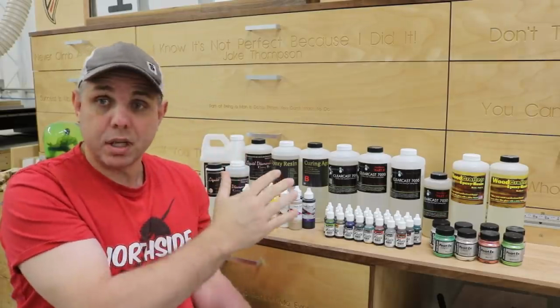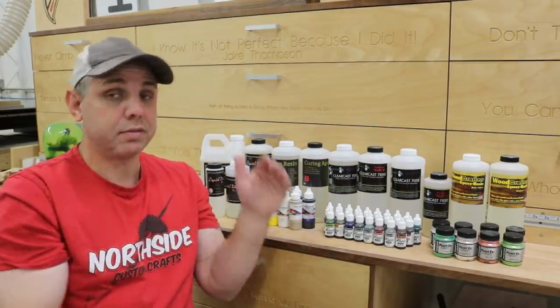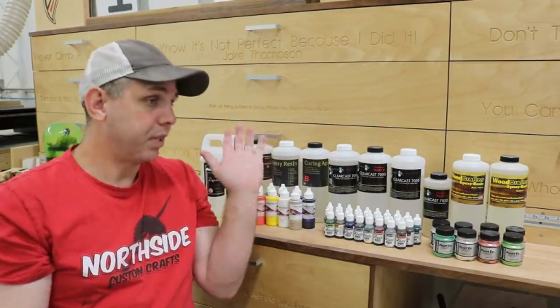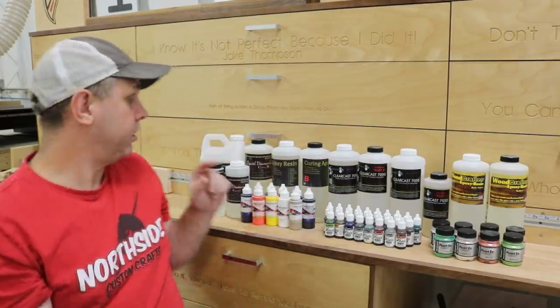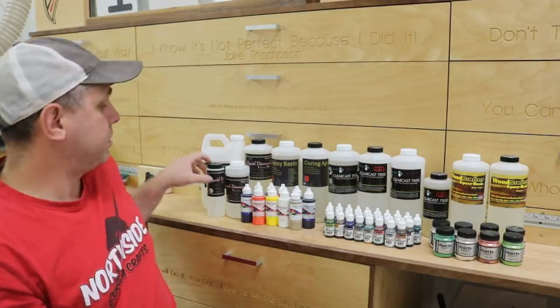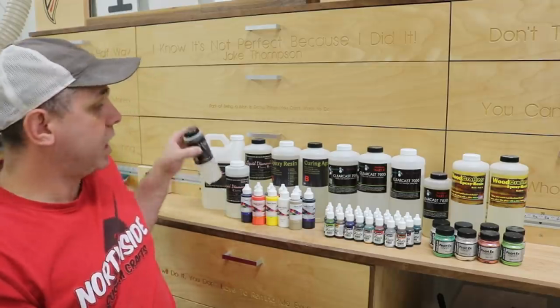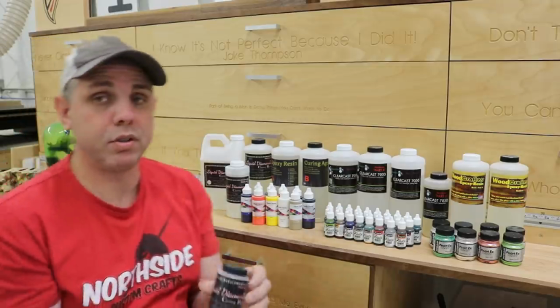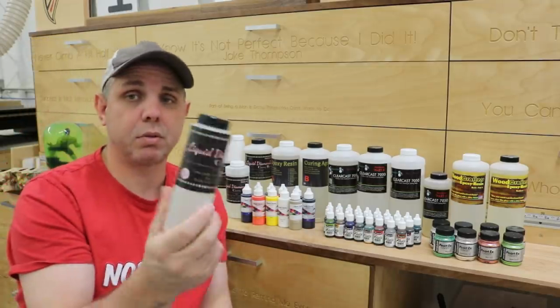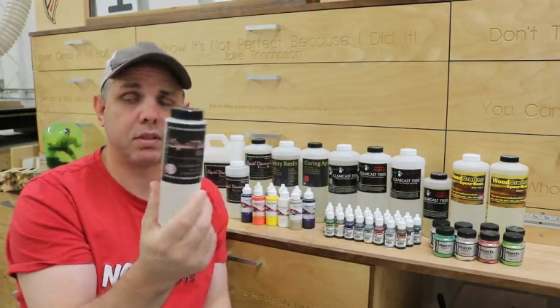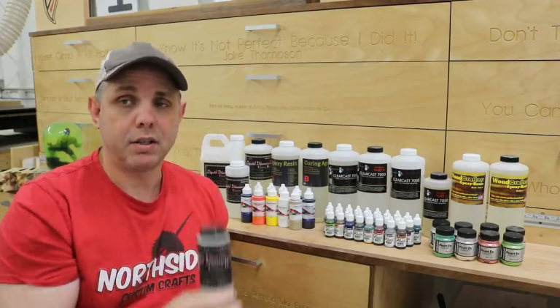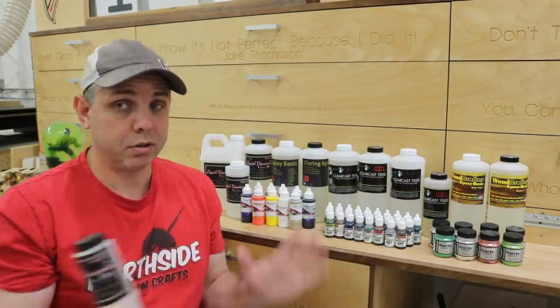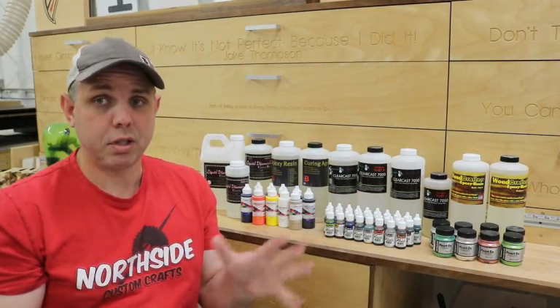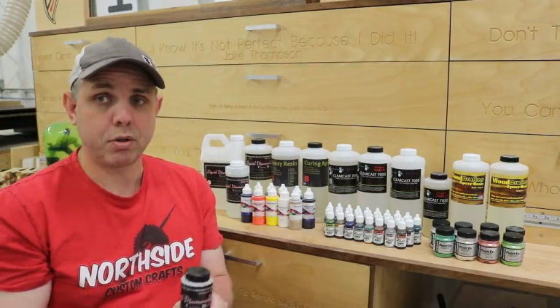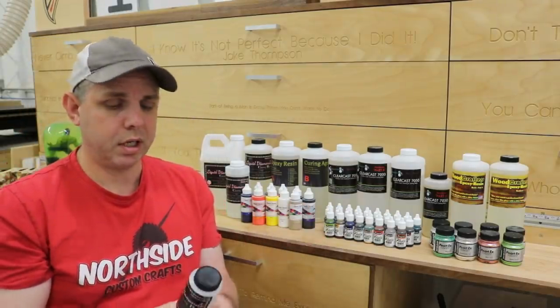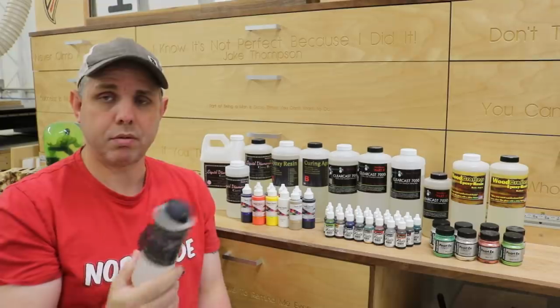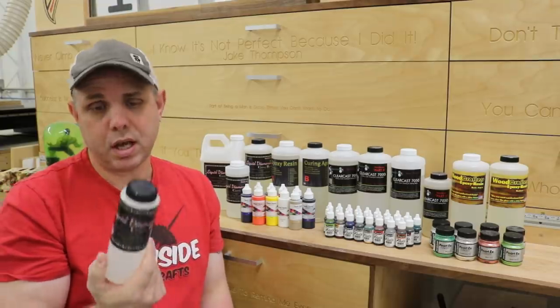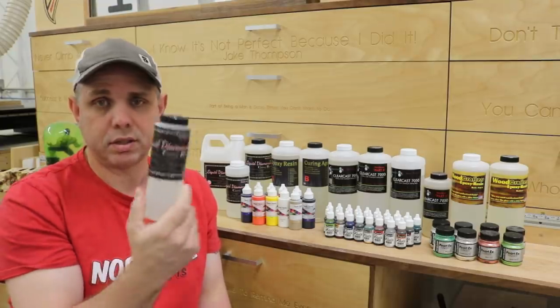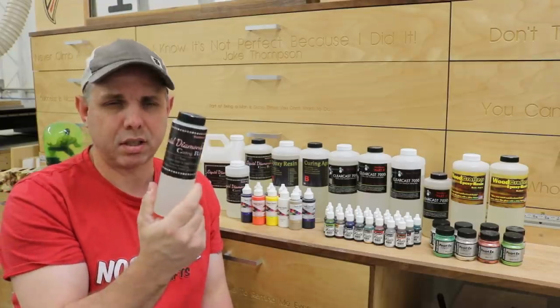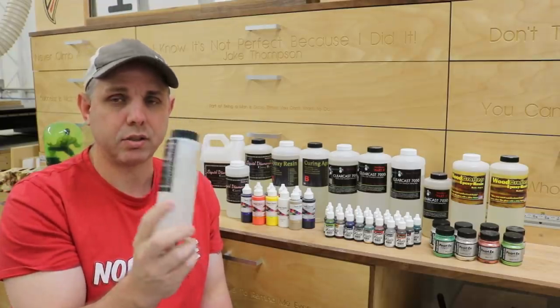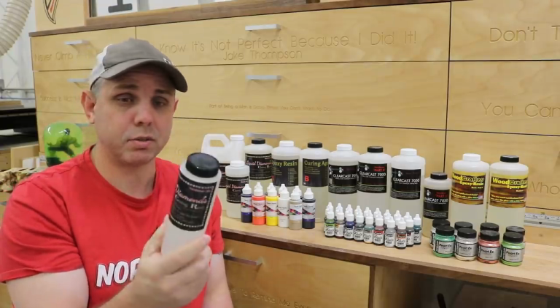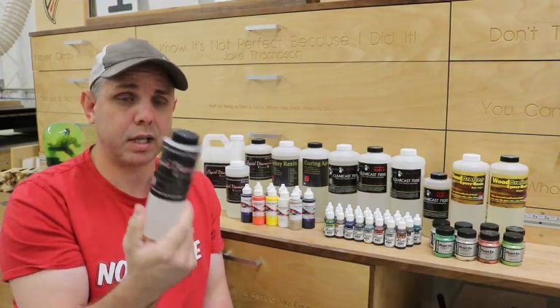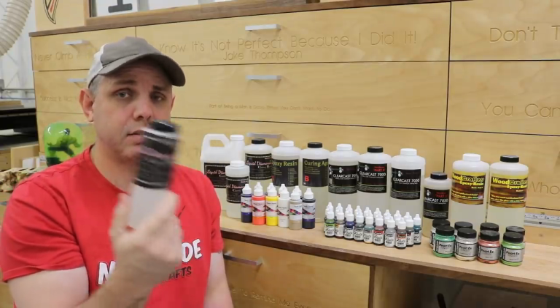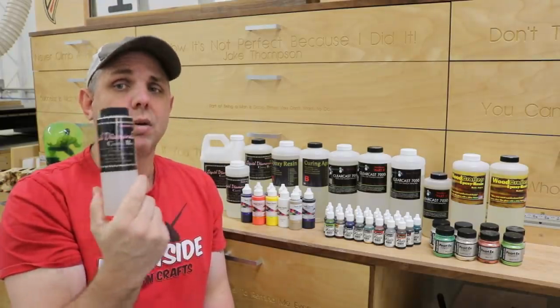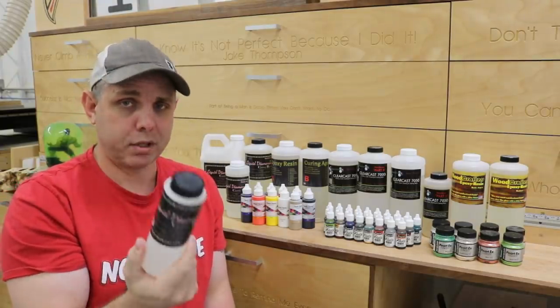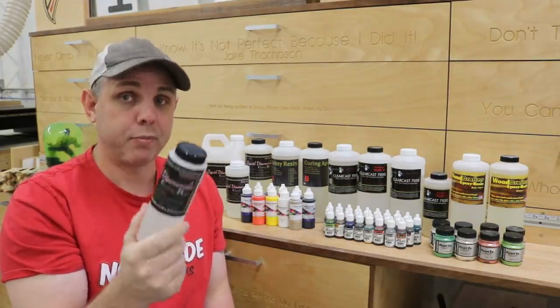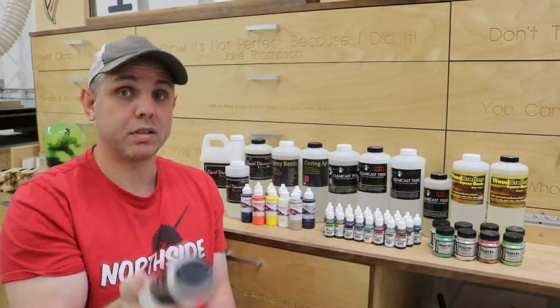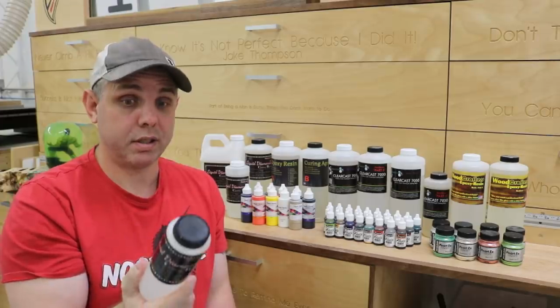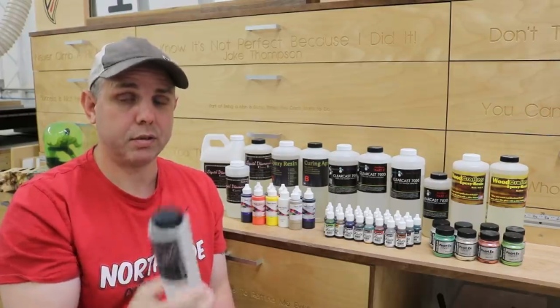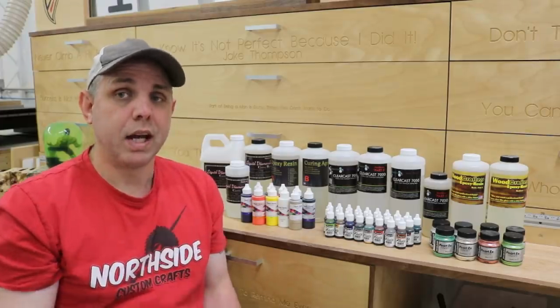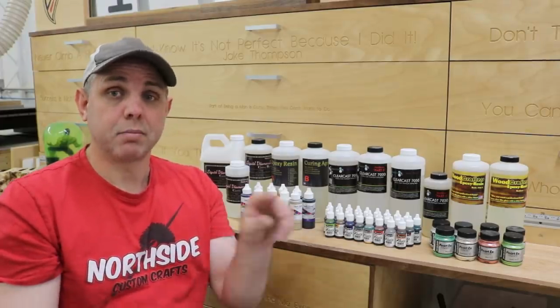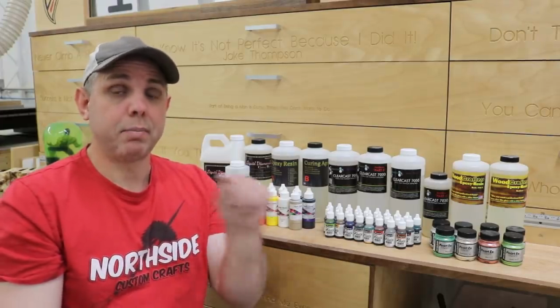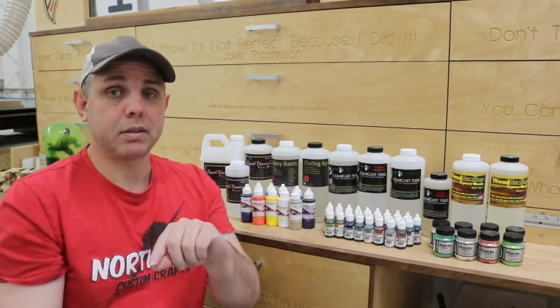They also sent tabletop stuff, and what I was most excited for is the liquid diamonds. I do deeper pours and things like that, so this is right along those lines. You're also supposed to be able to cast this without a pressure pot — we're gonna test that theory today. I'm gonna make some hybrid pin blanks.